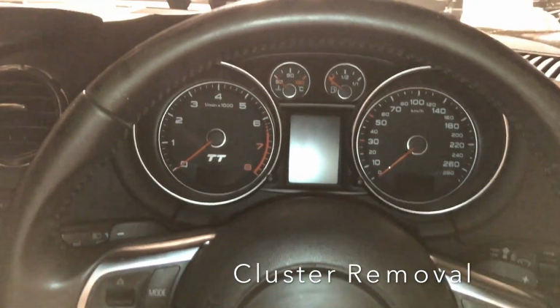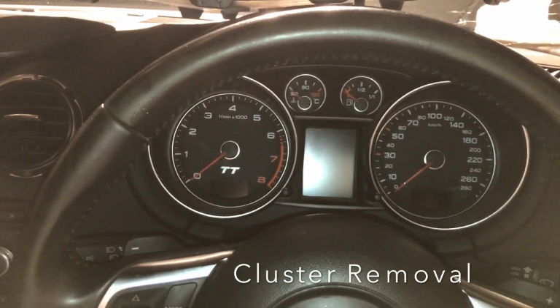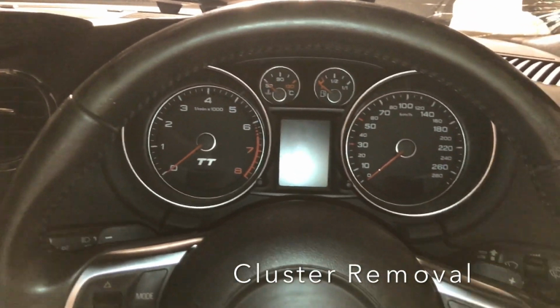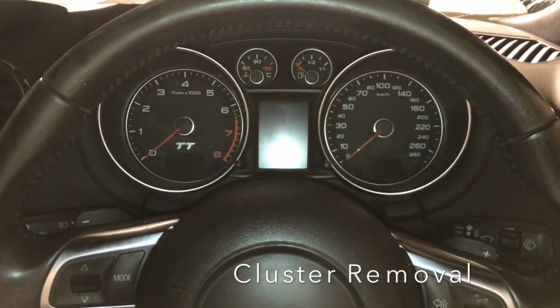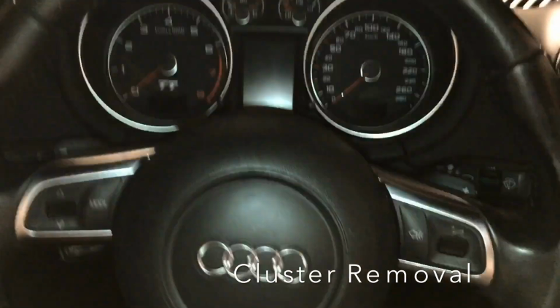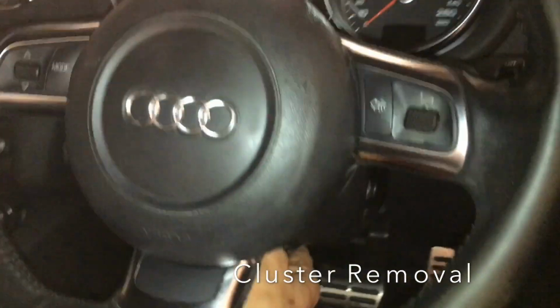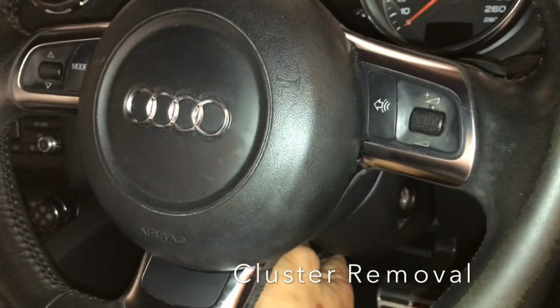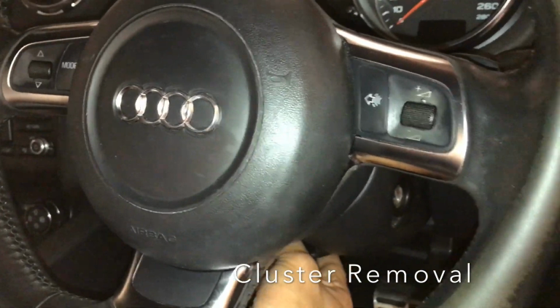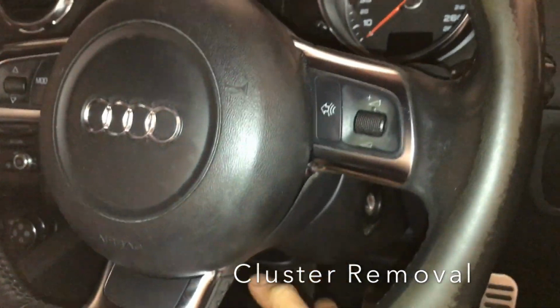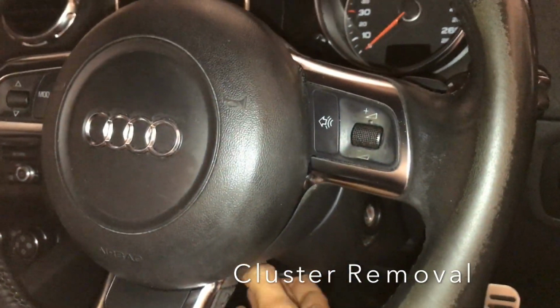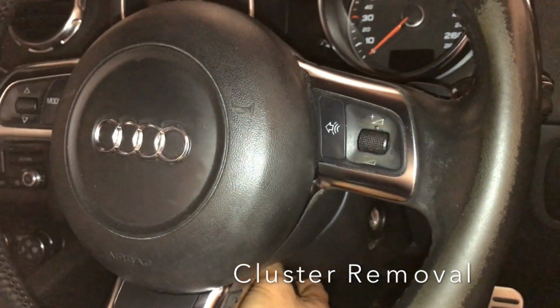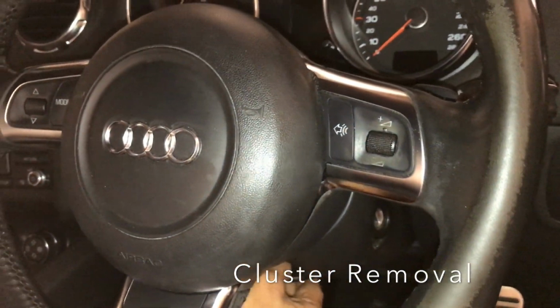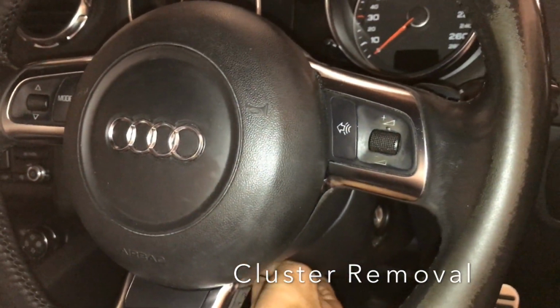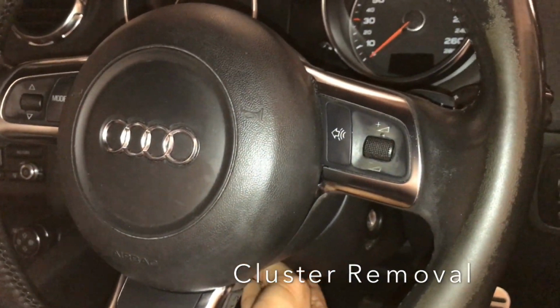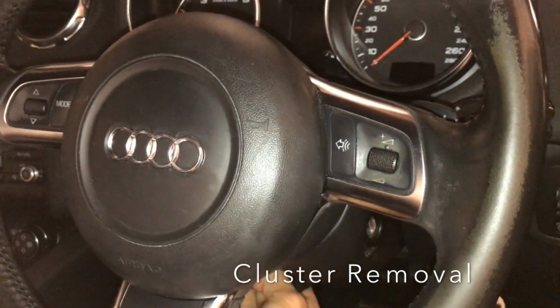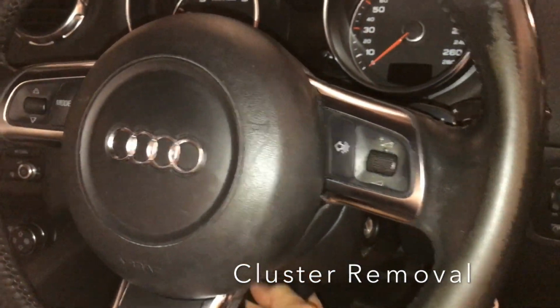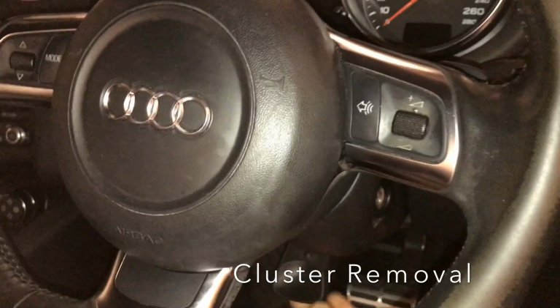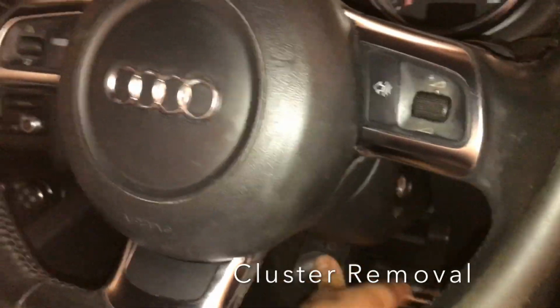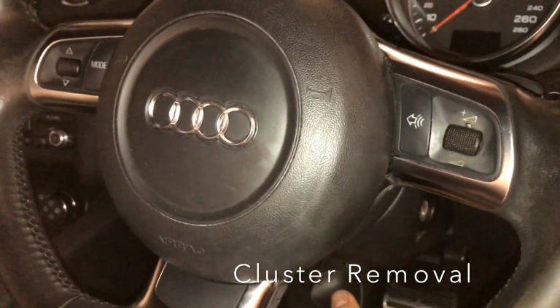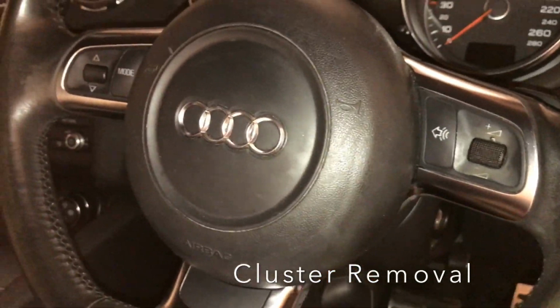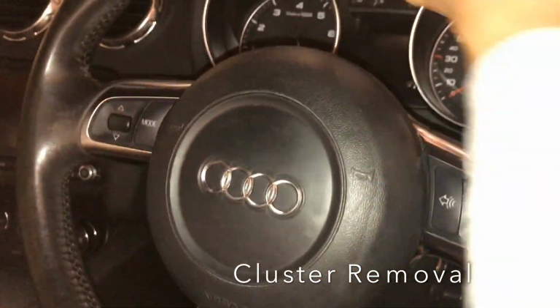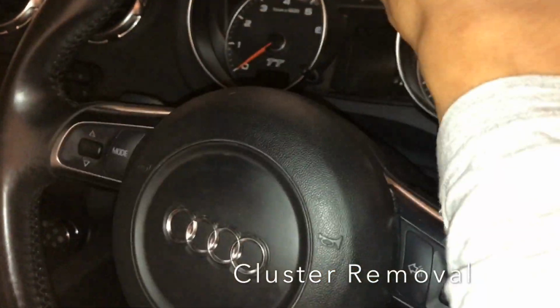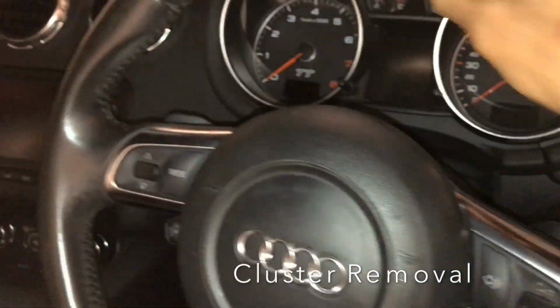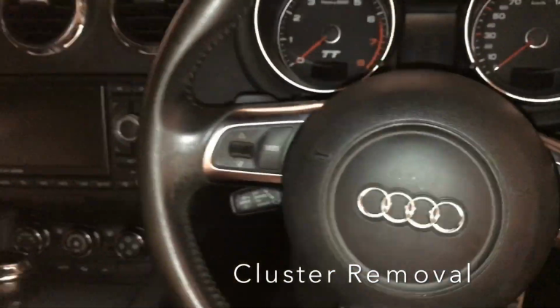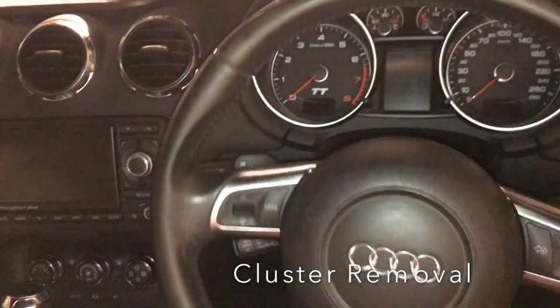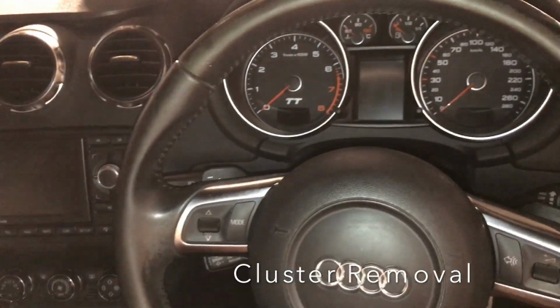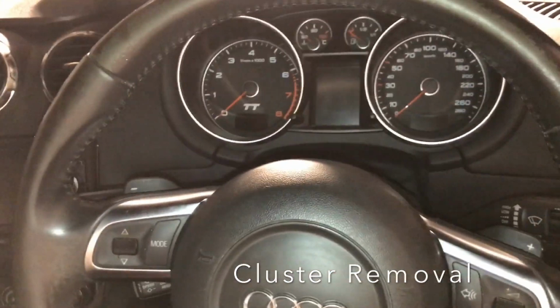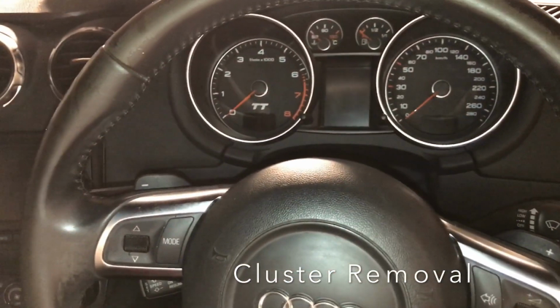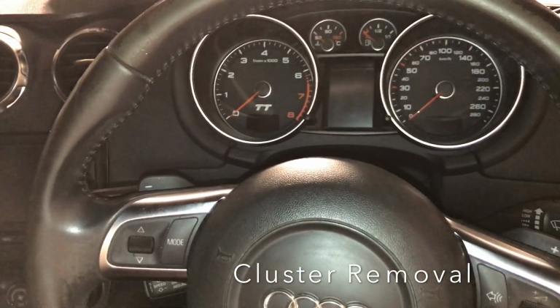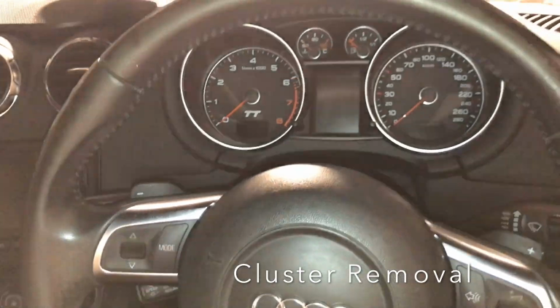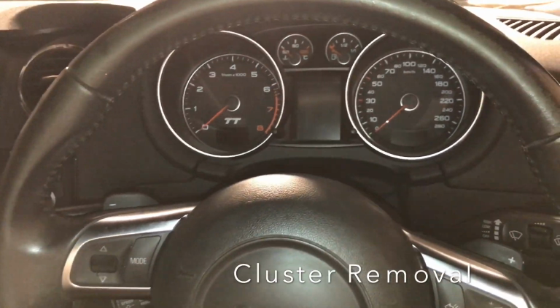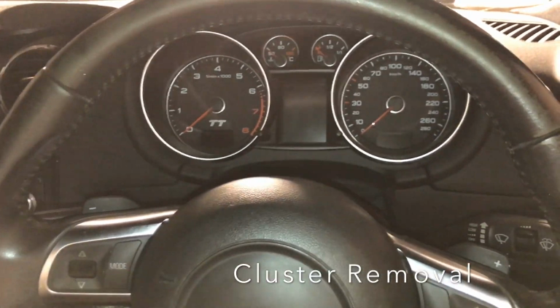First you gotta shift your steering wheel down and towards the back of the car. Release, down, pull, and then re-lock it.